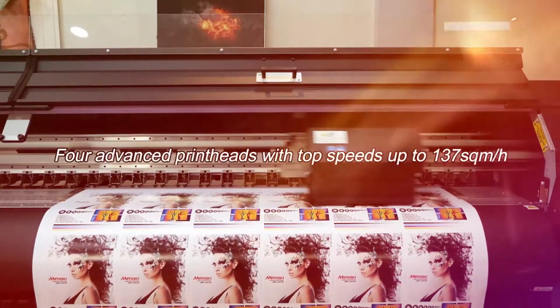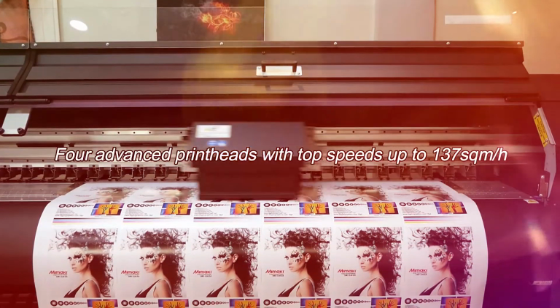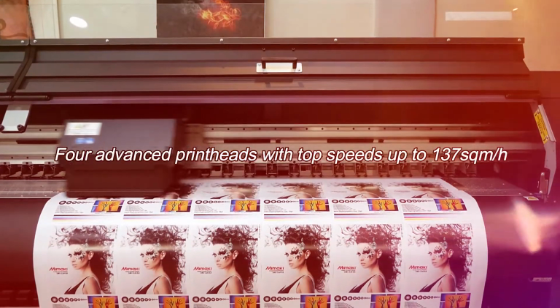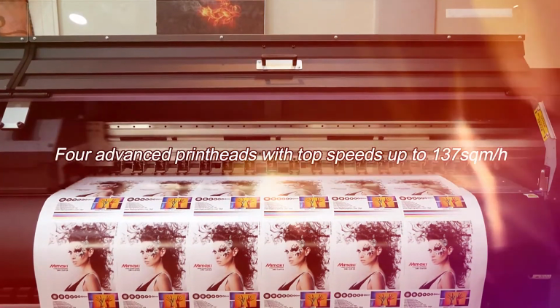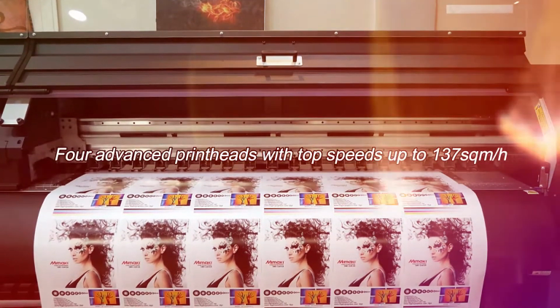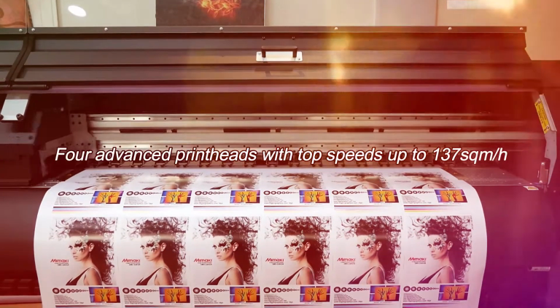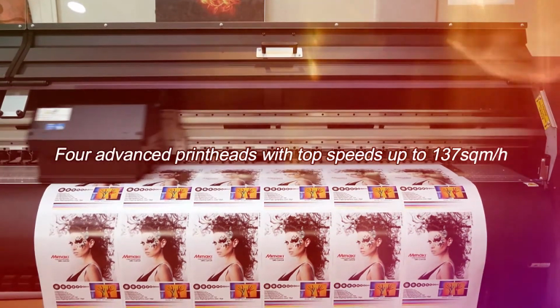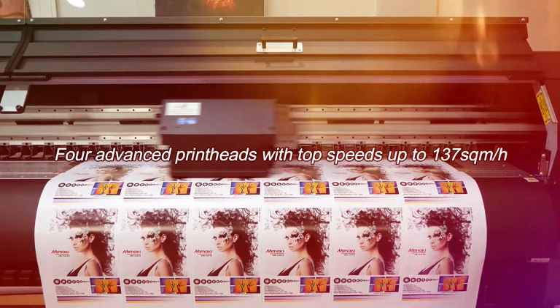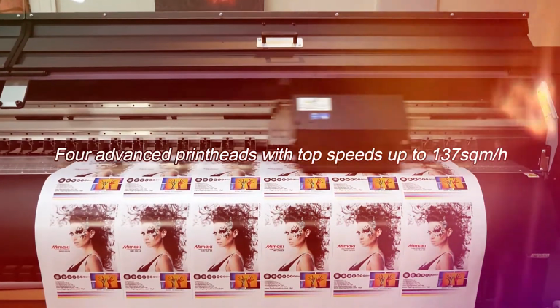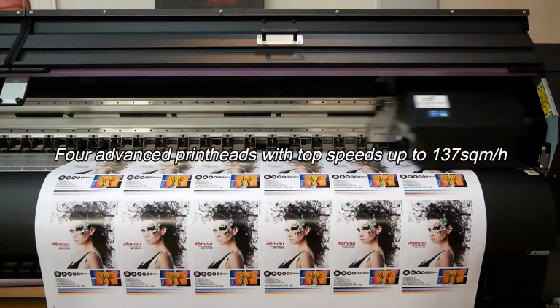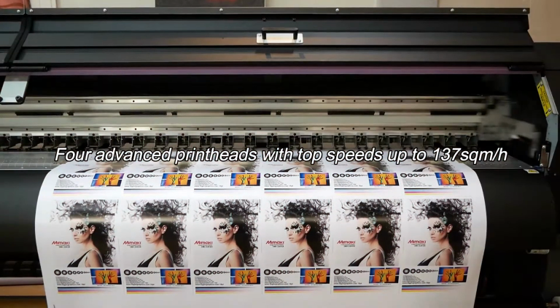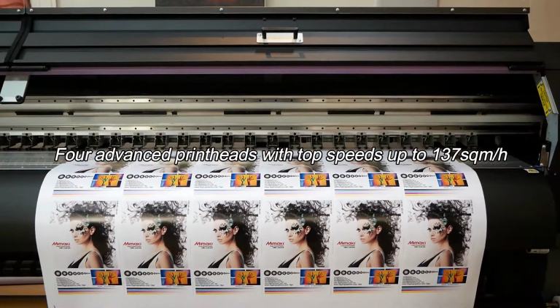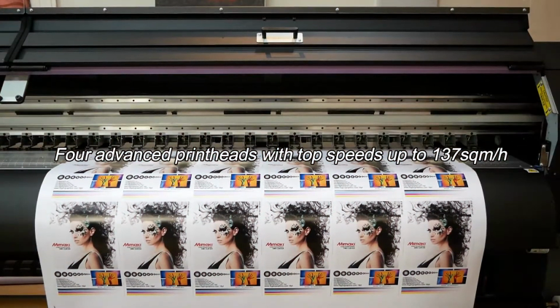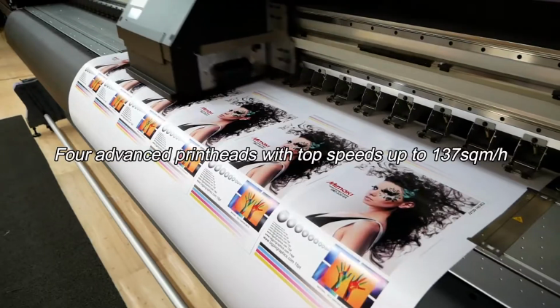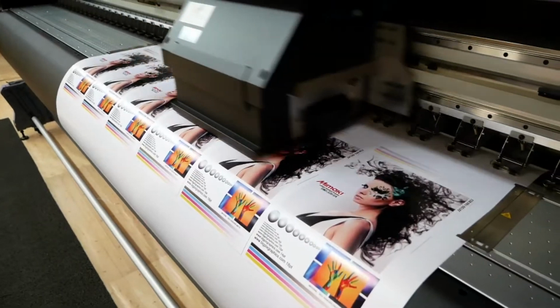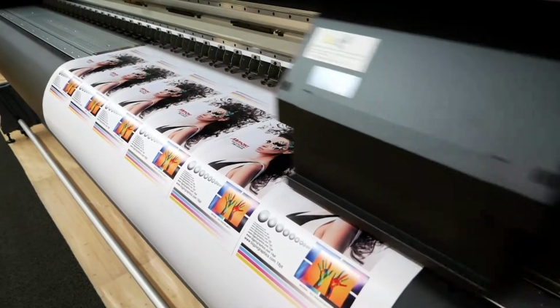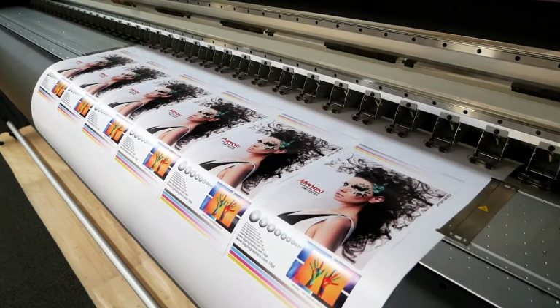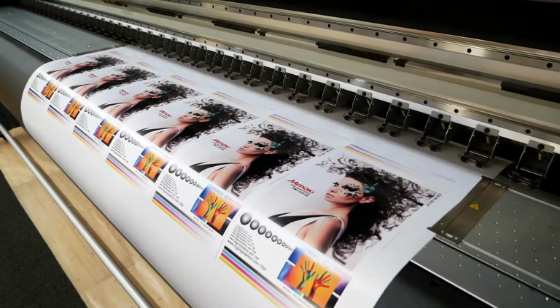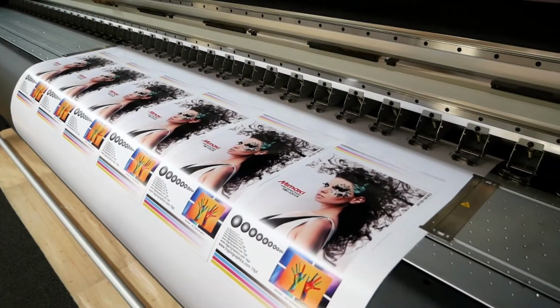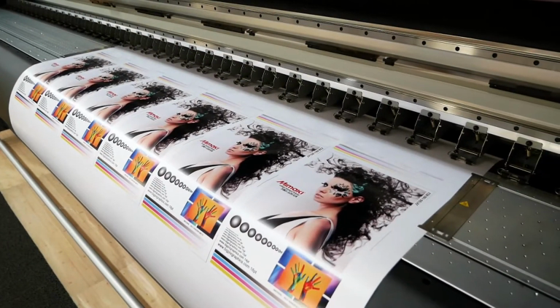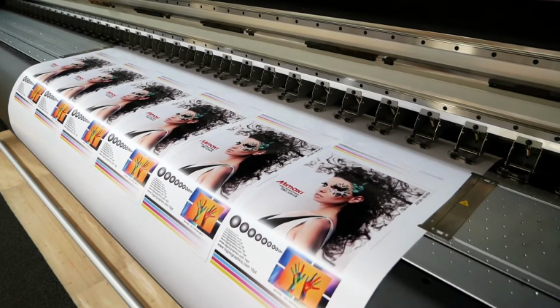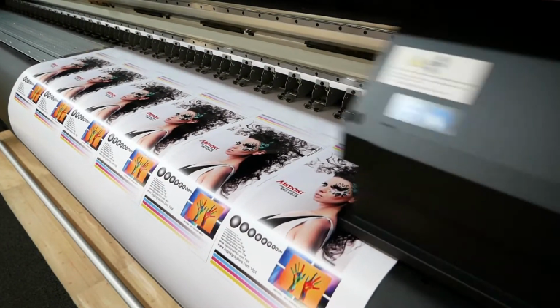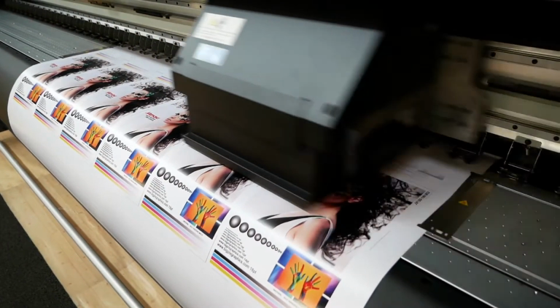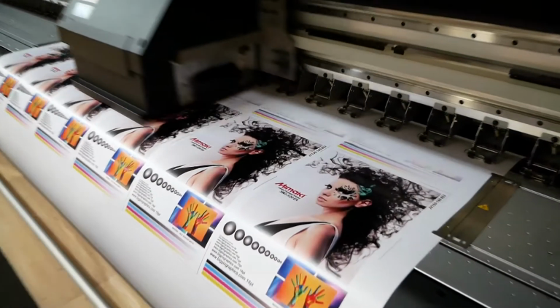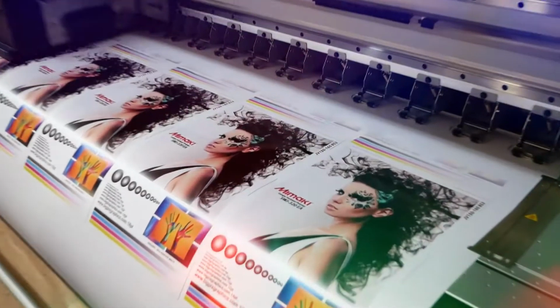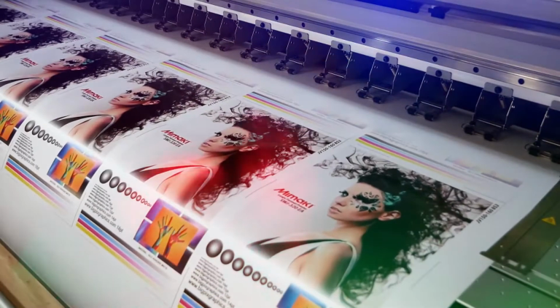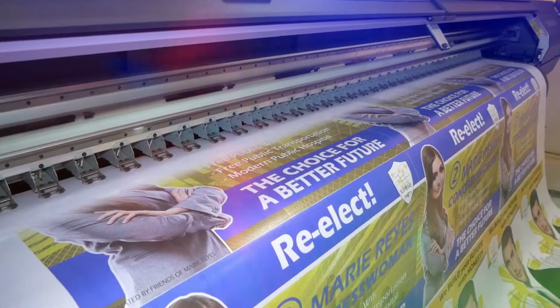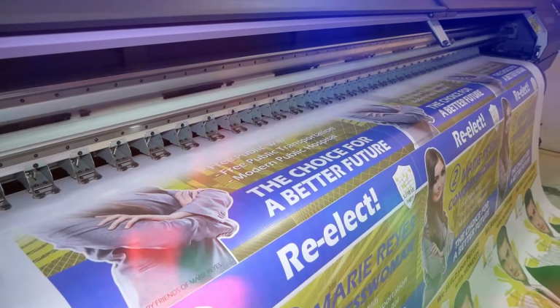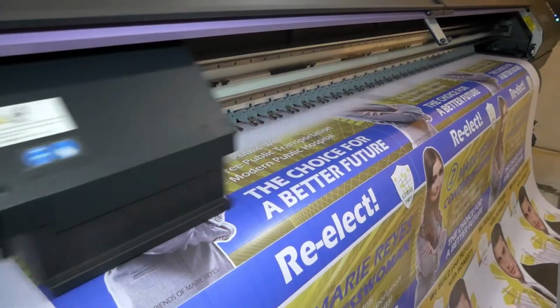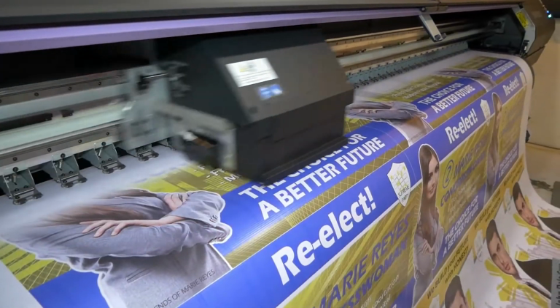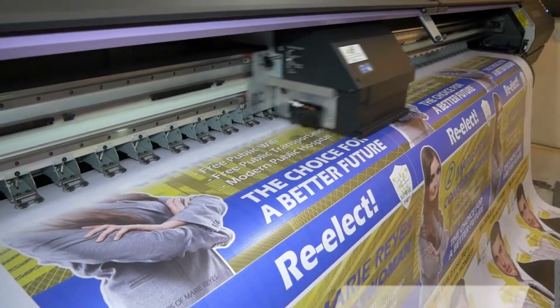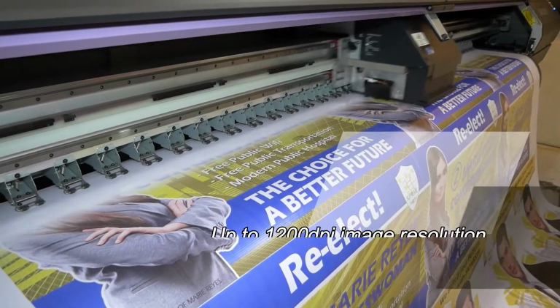Four advanced print heads with top speeds of up to 137 square meters per hour, and up to 1,200 DPI image resolution.